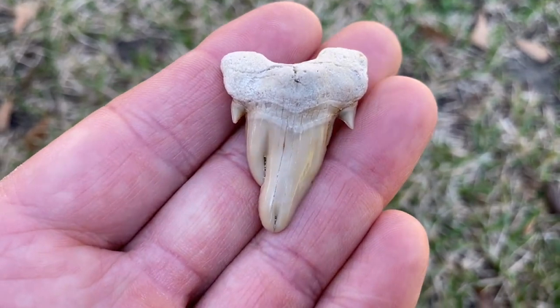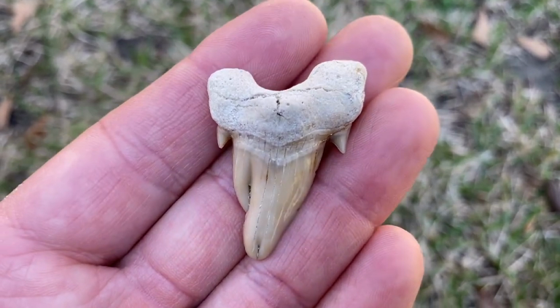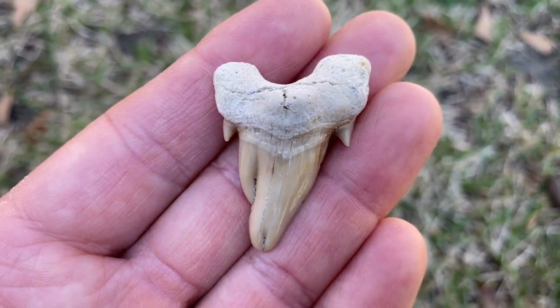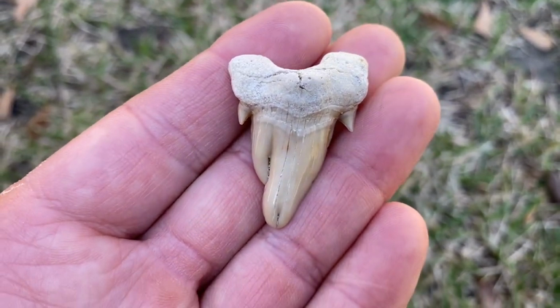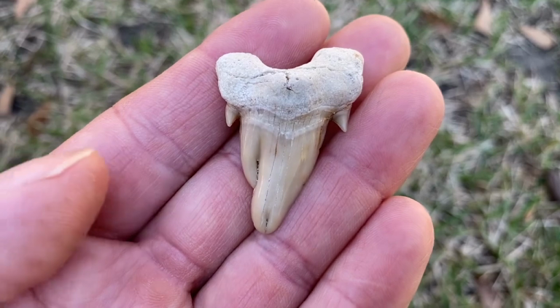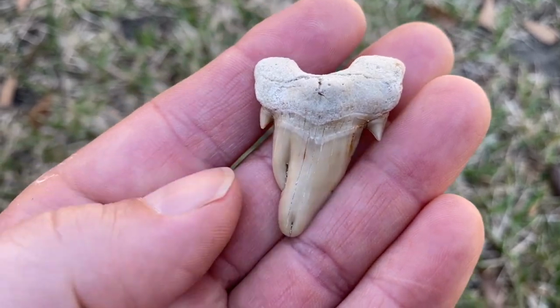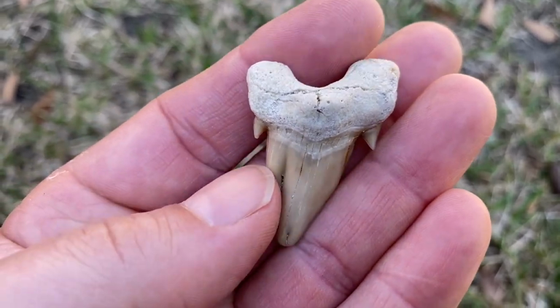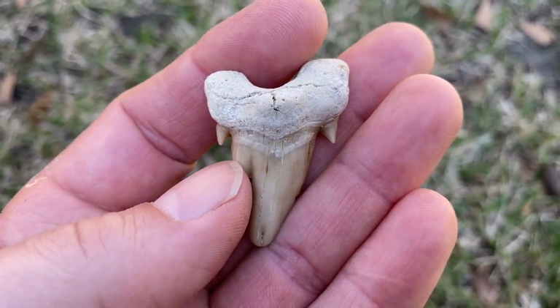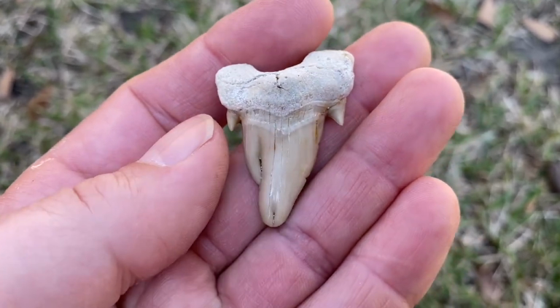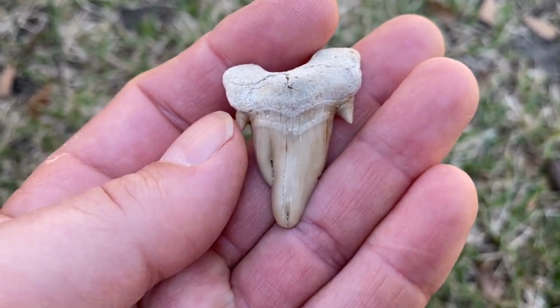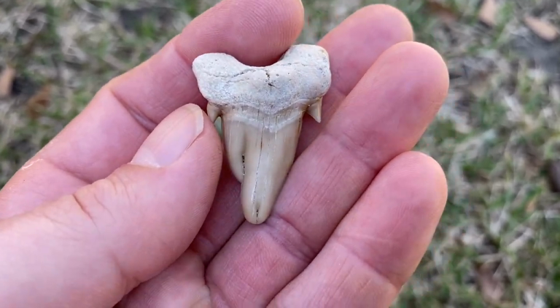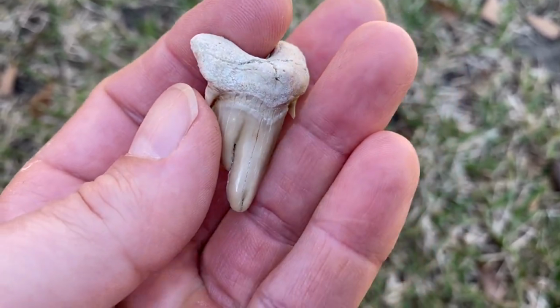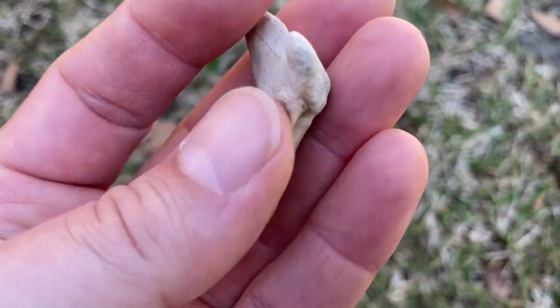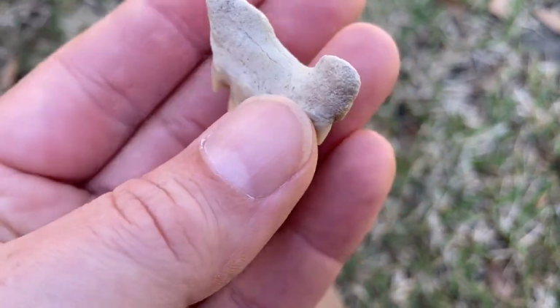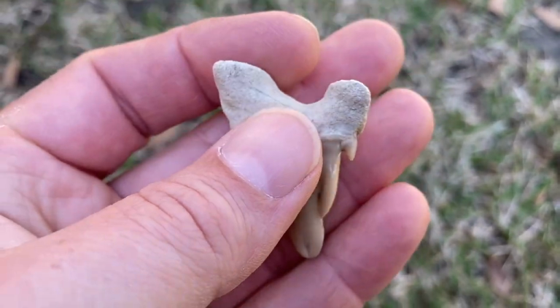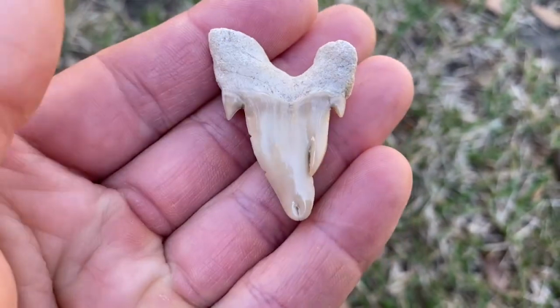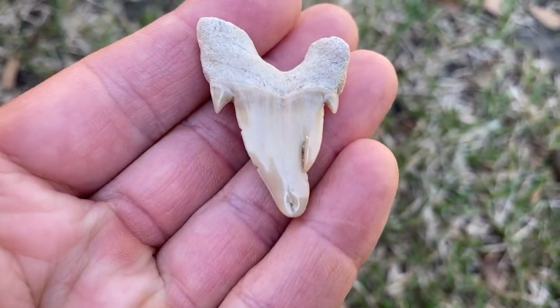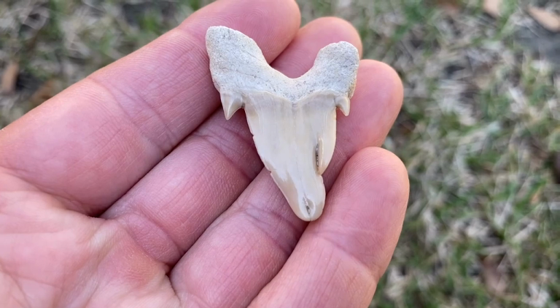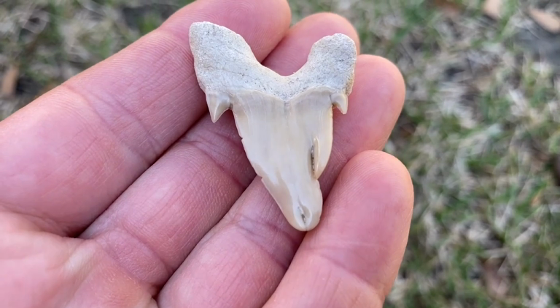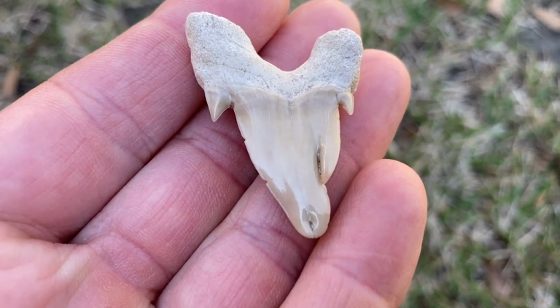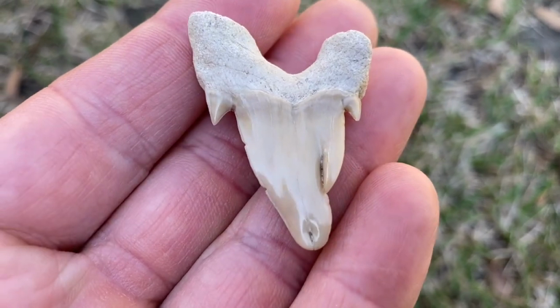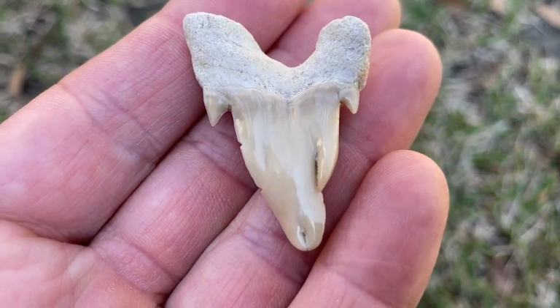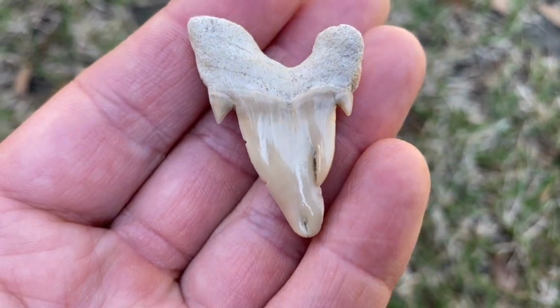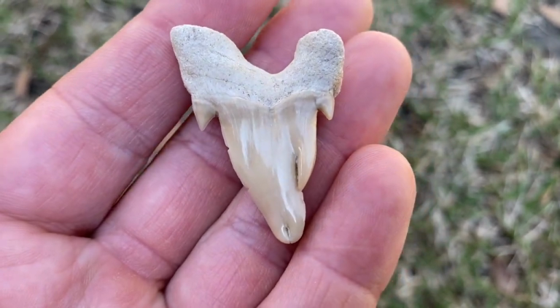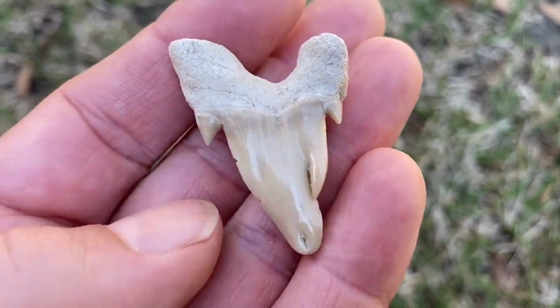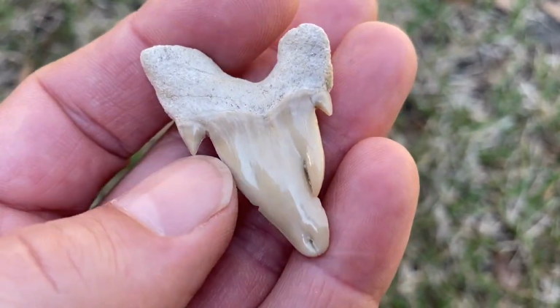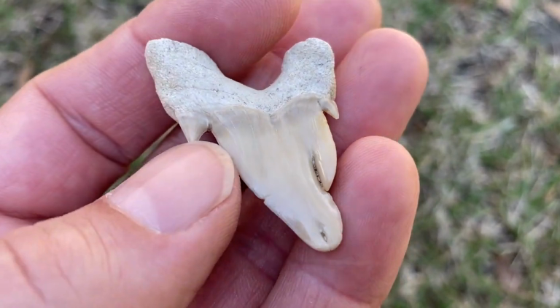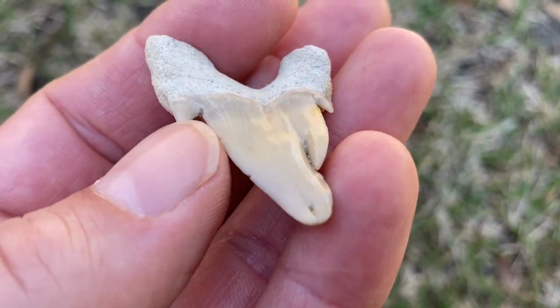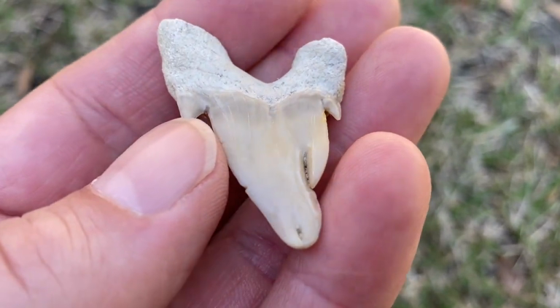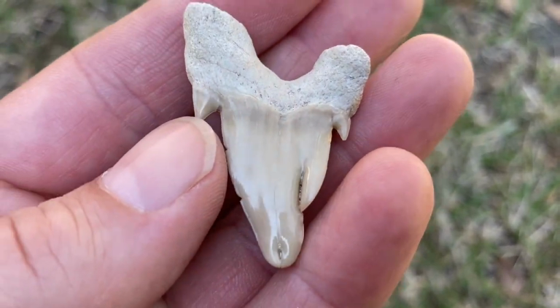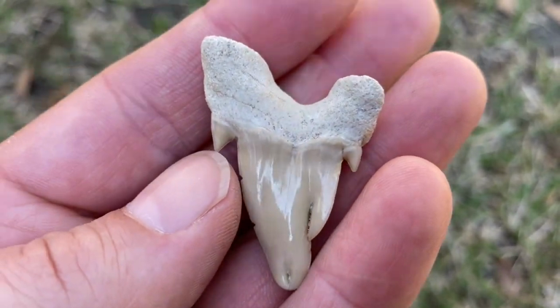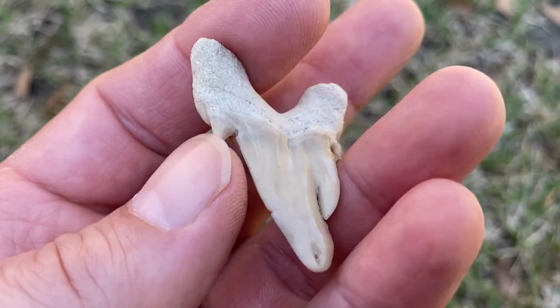This is another Otodus - obviously pathologic. Pathology collectors rejoice in Moroccan species because there are so many of them that you find a lot more pathologic teeth over there.